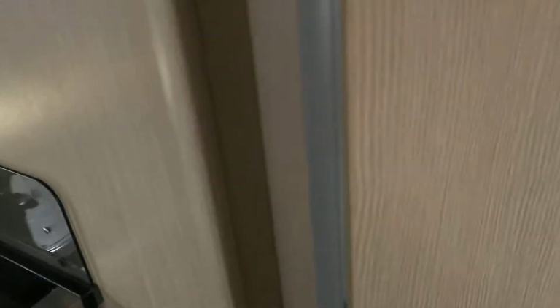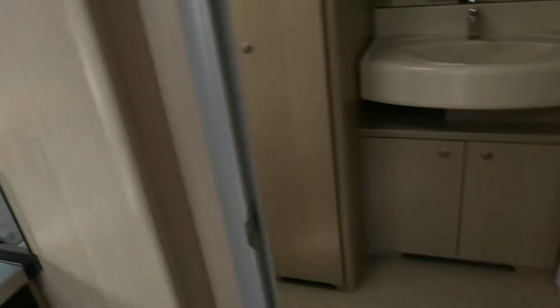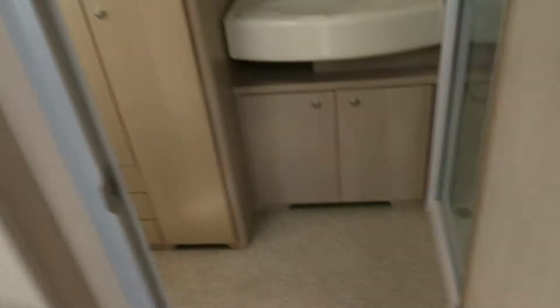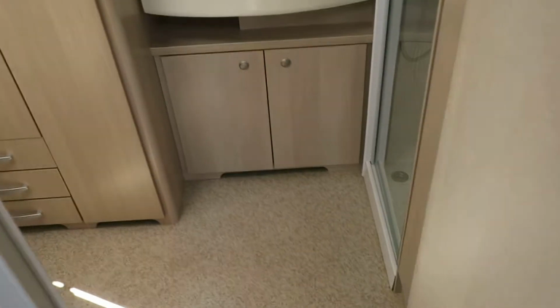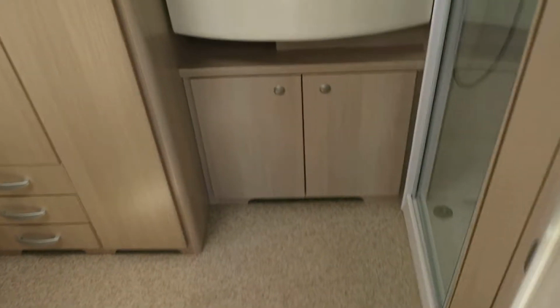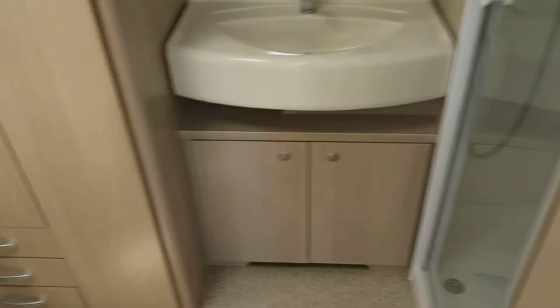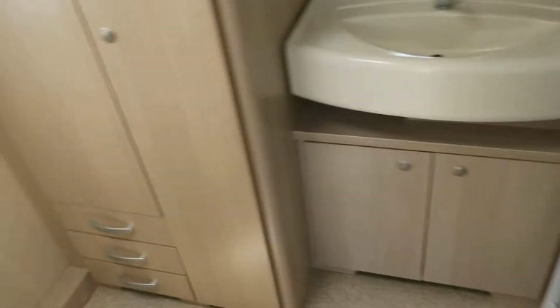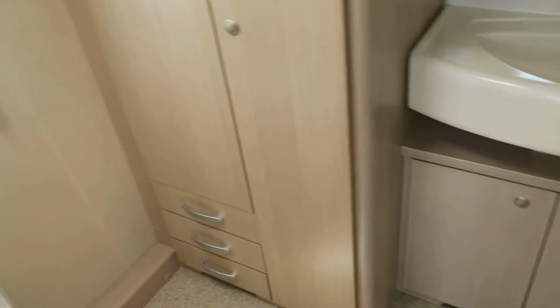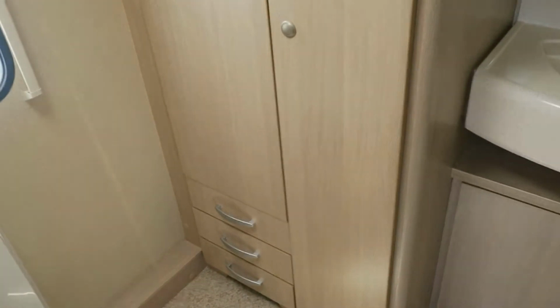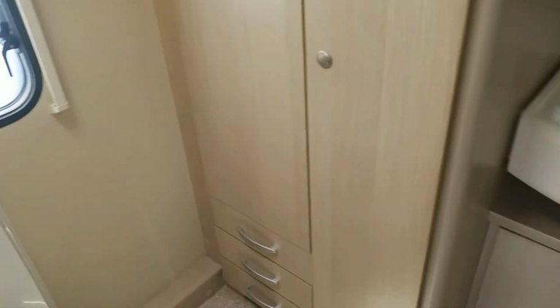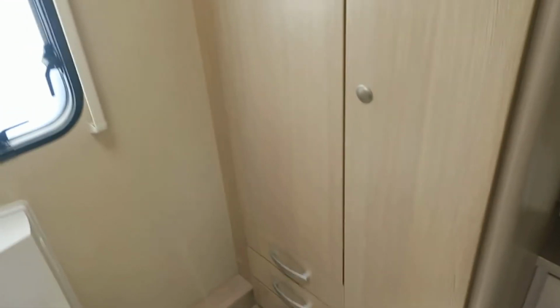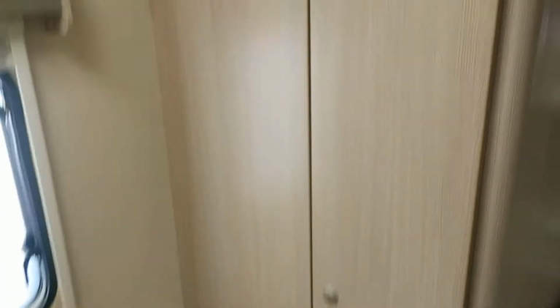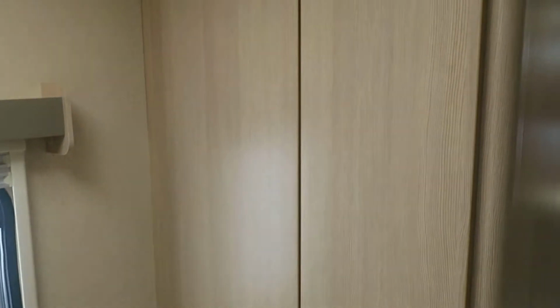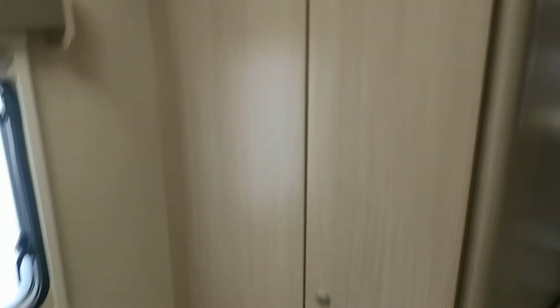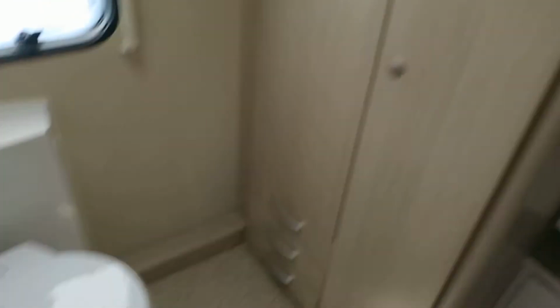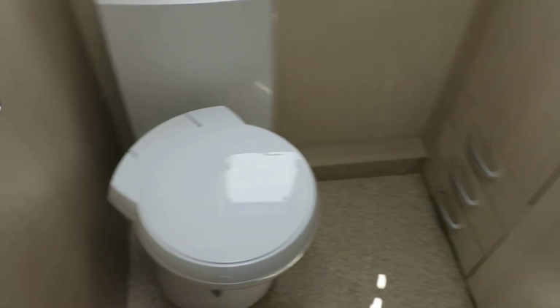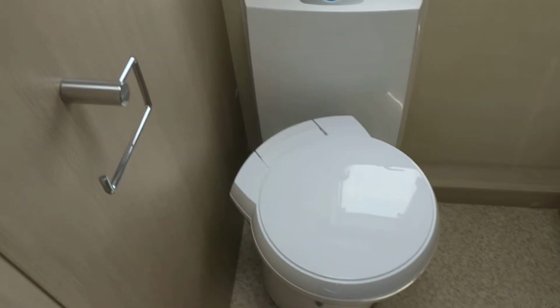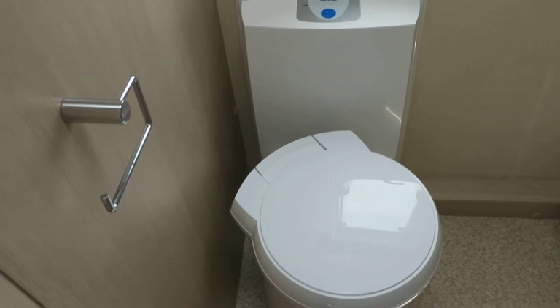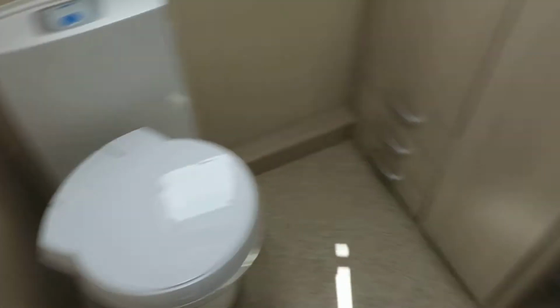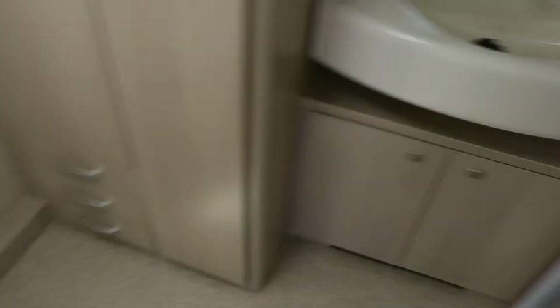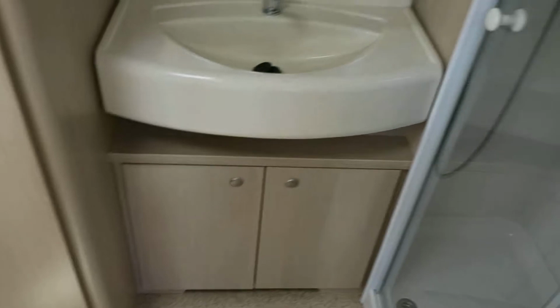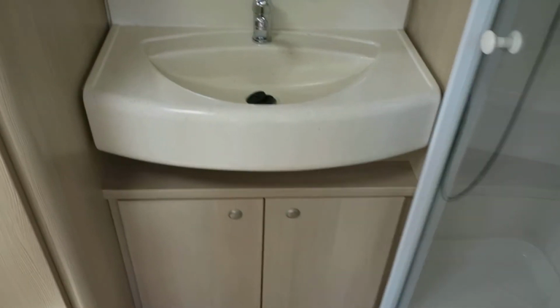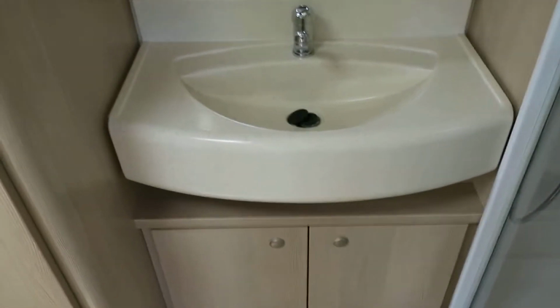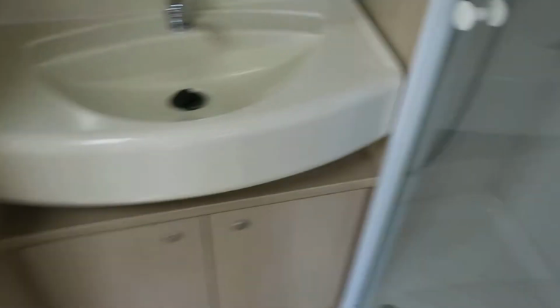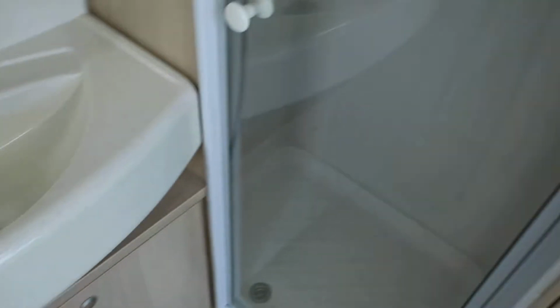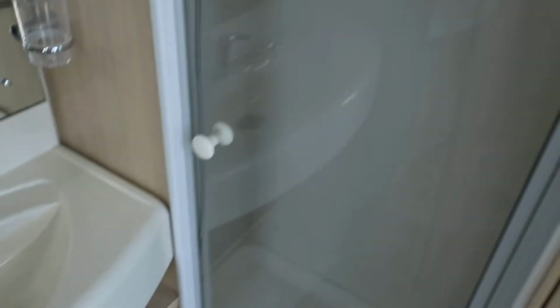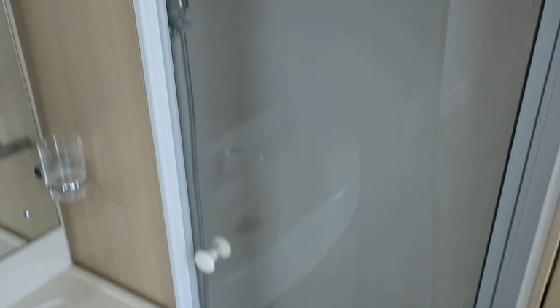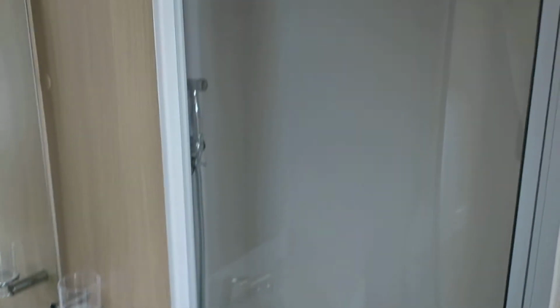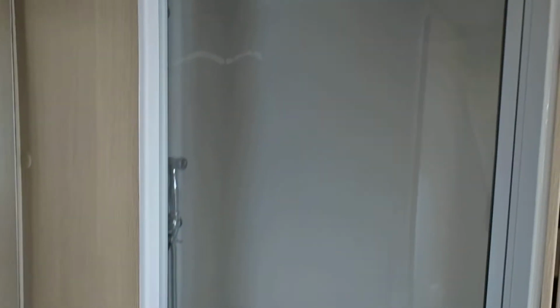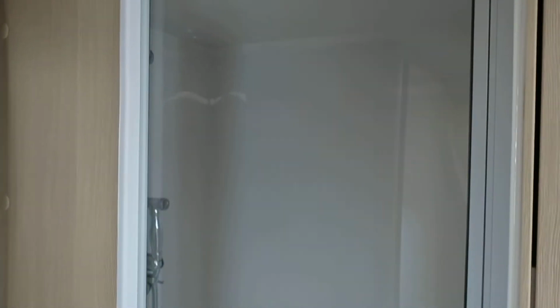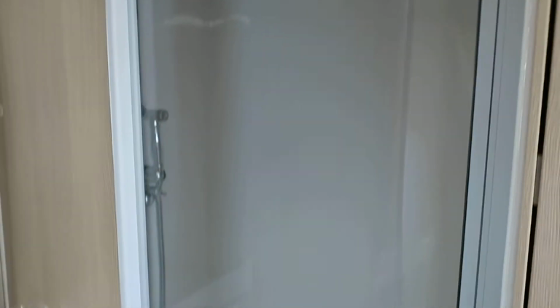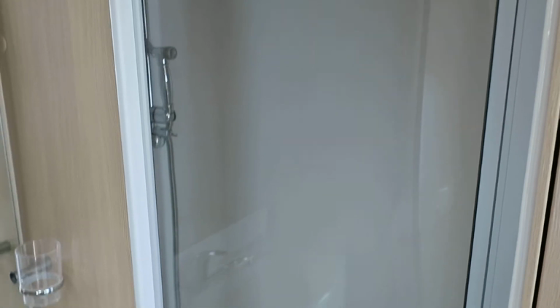And at the back here into a lovely big washroom. Full-size wardrobe with extra drawers, electric flush loo, vanity unit, round into the shower which again is fully enclosed.